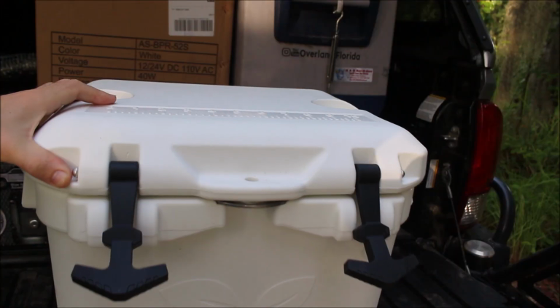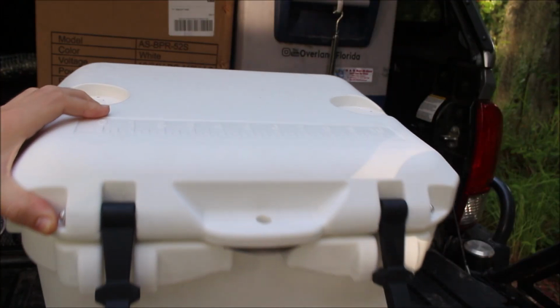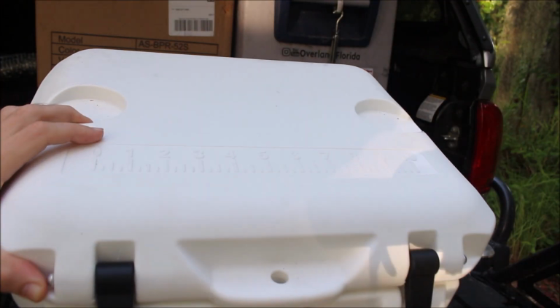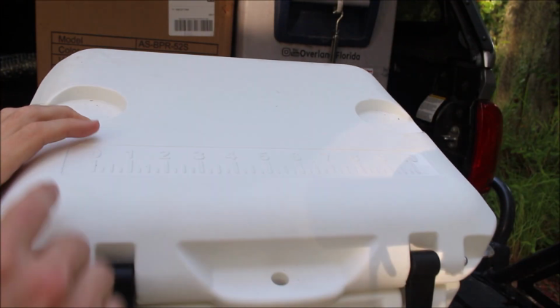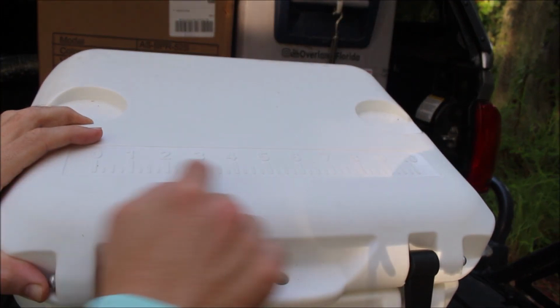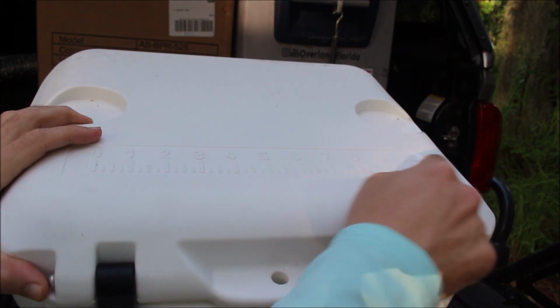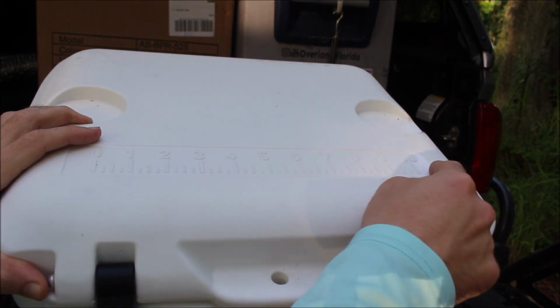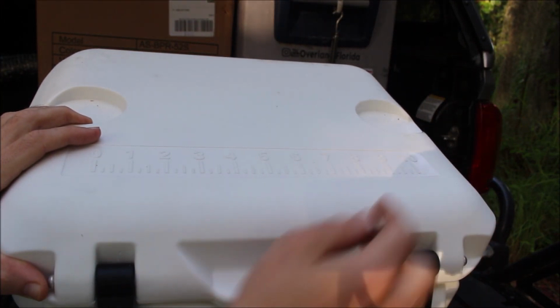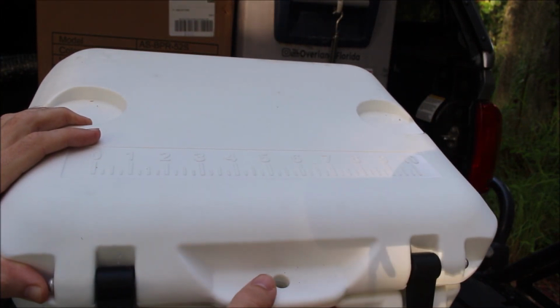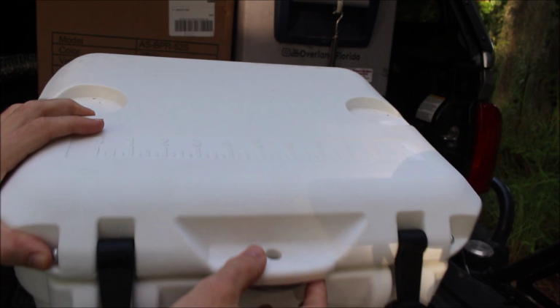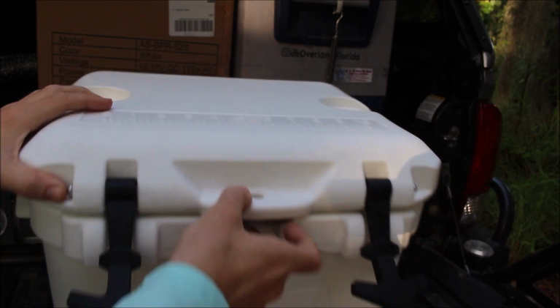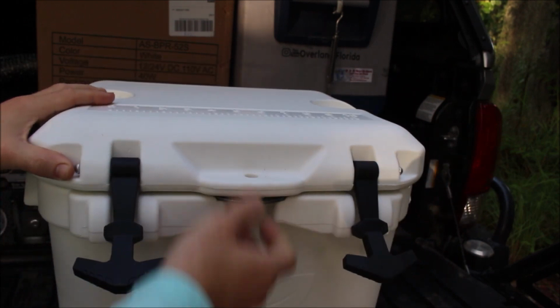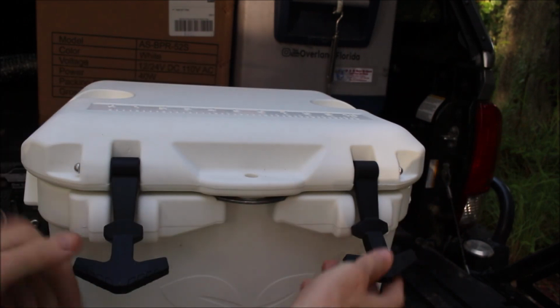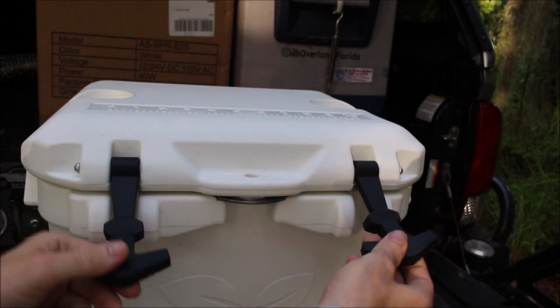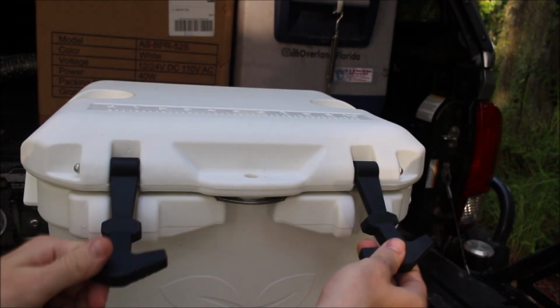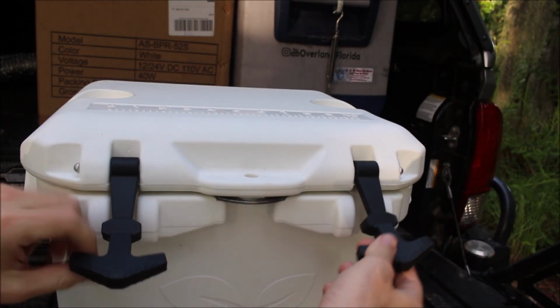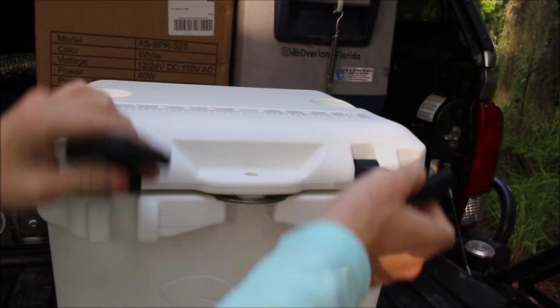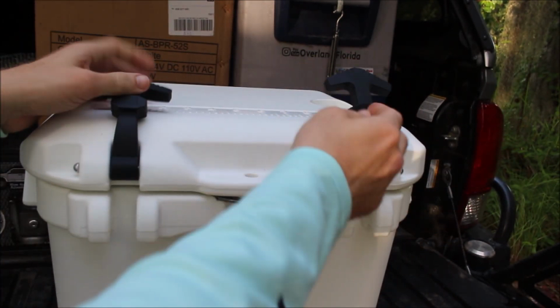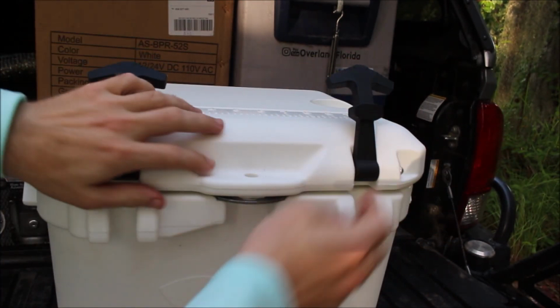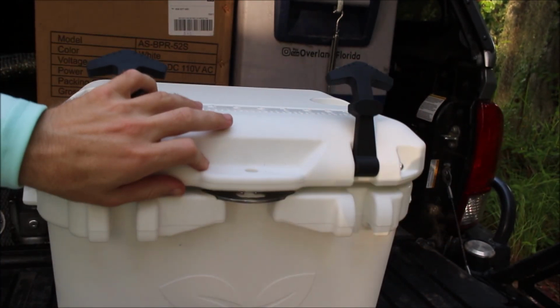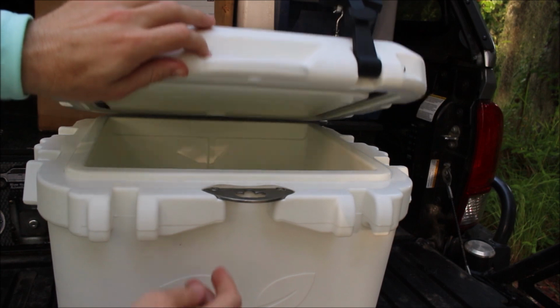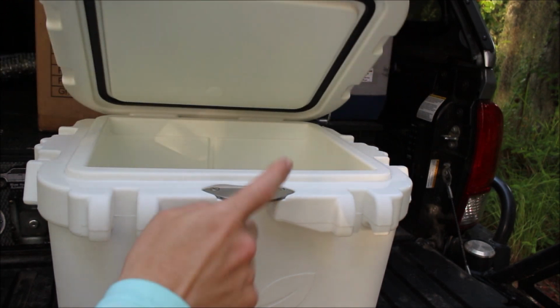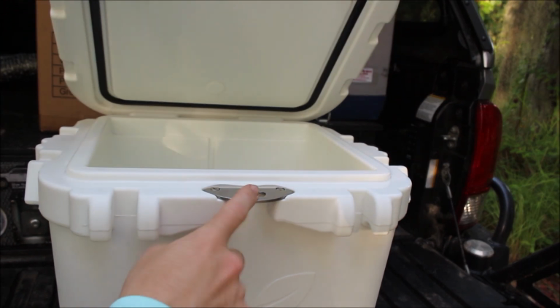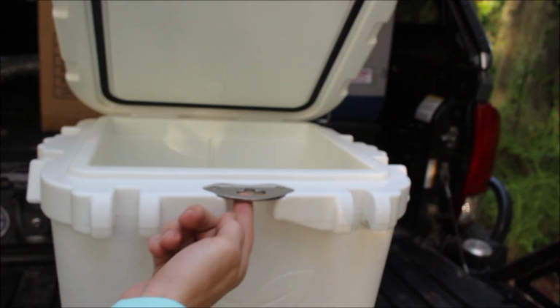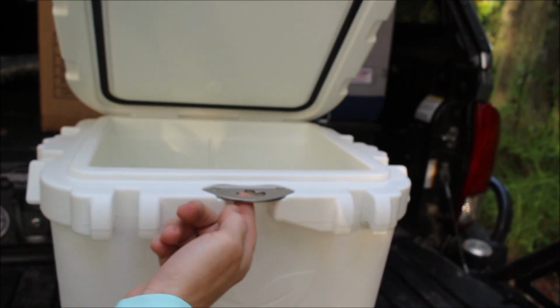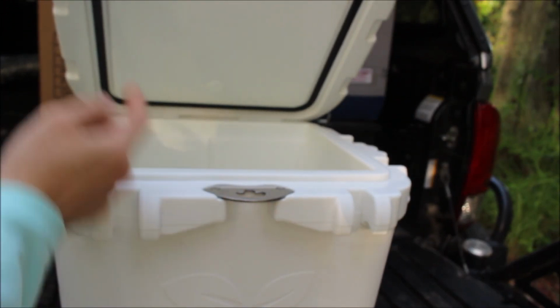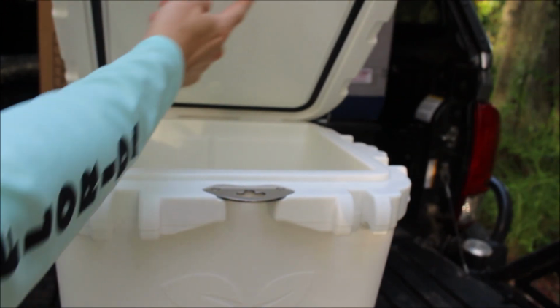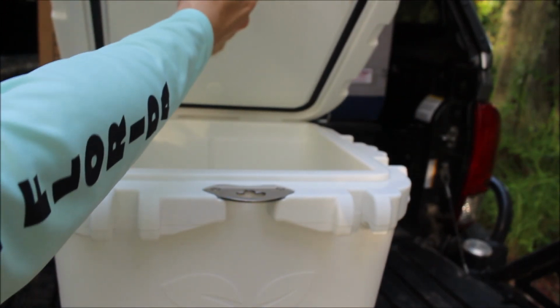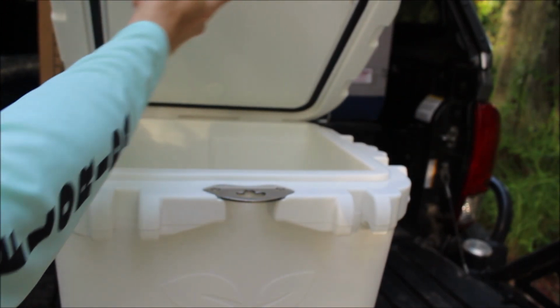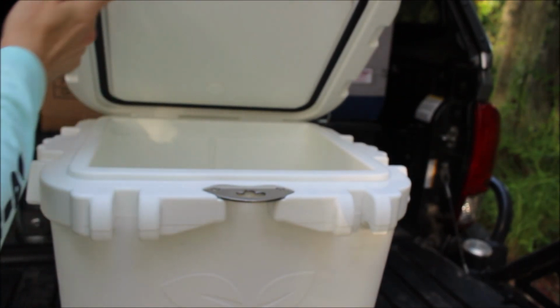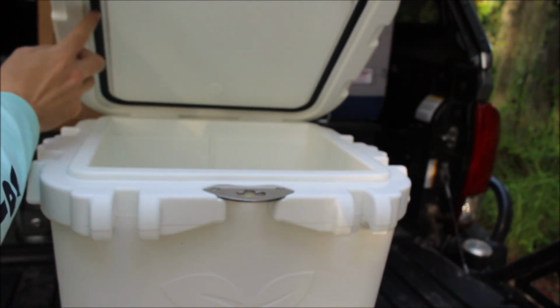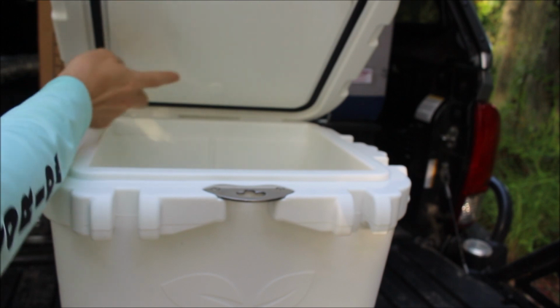Just a closer look — on top right here there's a scale, so if you're into fishing and you want to measure your fish, there's one right there. There are also two really strong rubber latches. If you open it up, there's a bottle opener right here, and there's a really nice thick rubber gasket that goes all the way around.